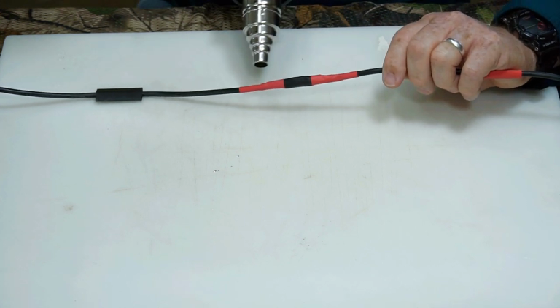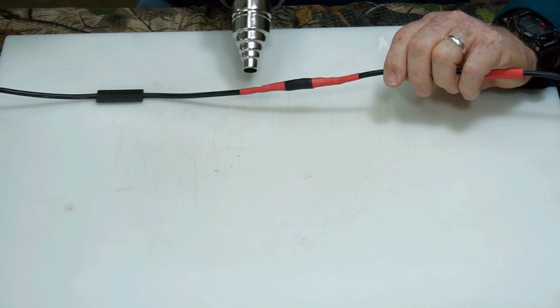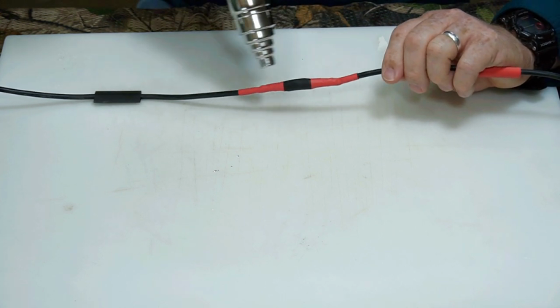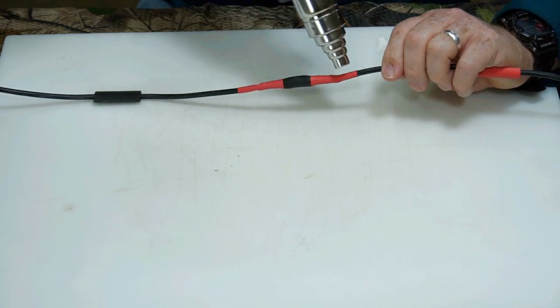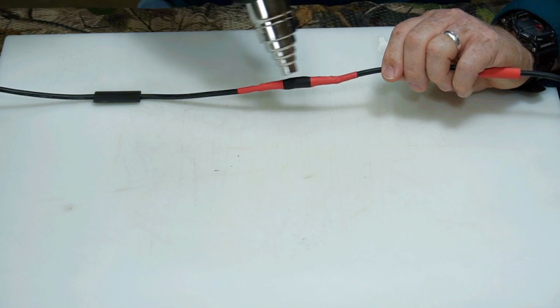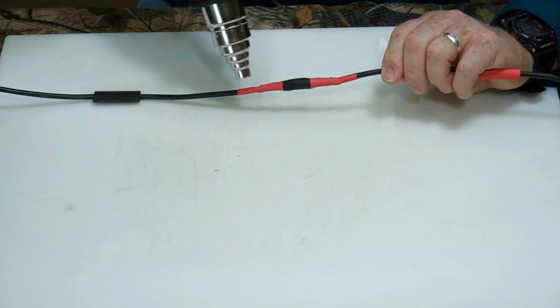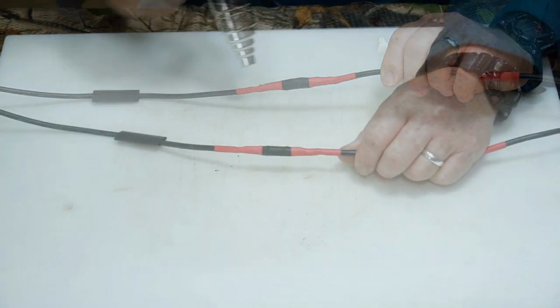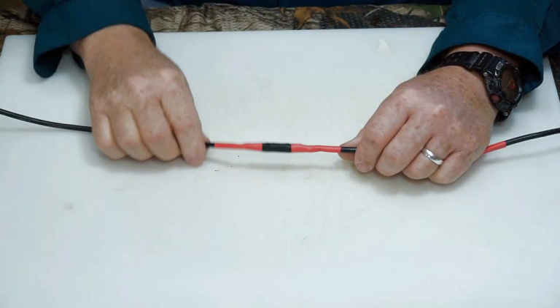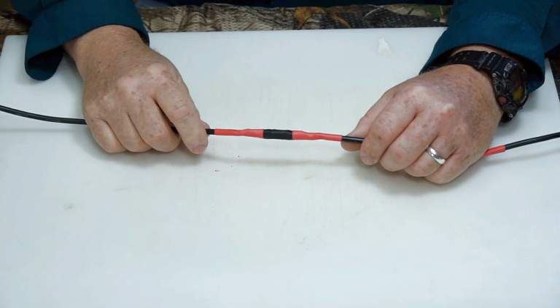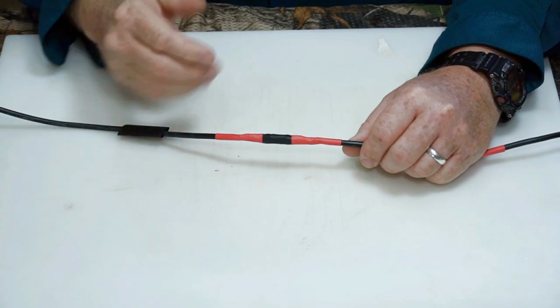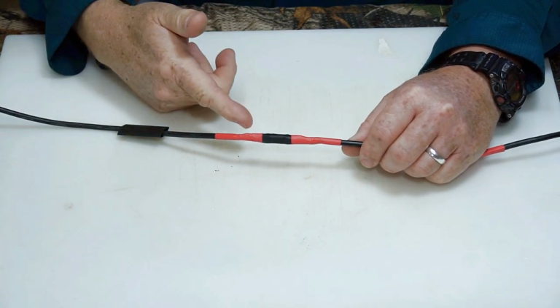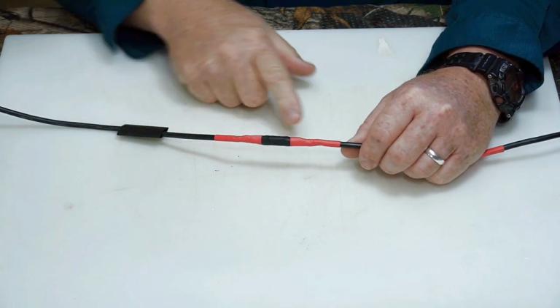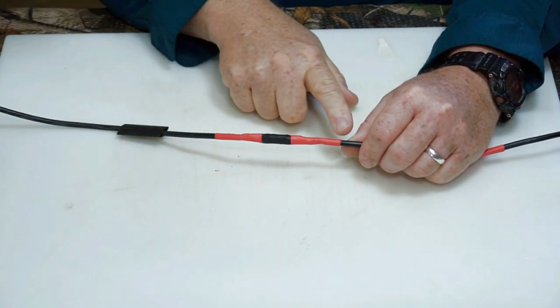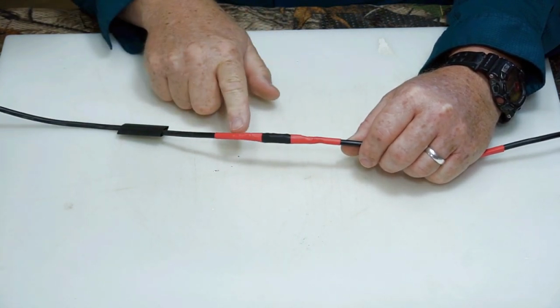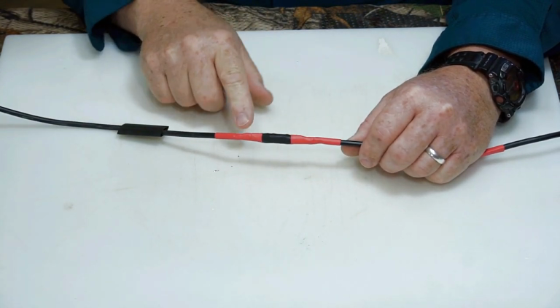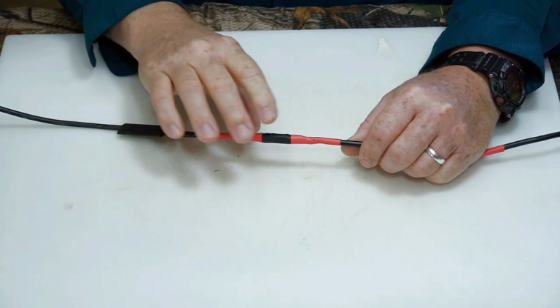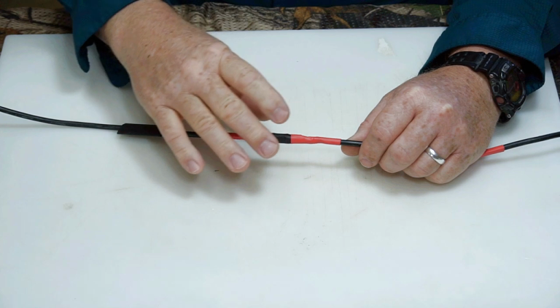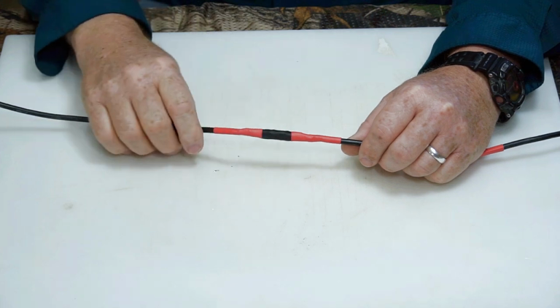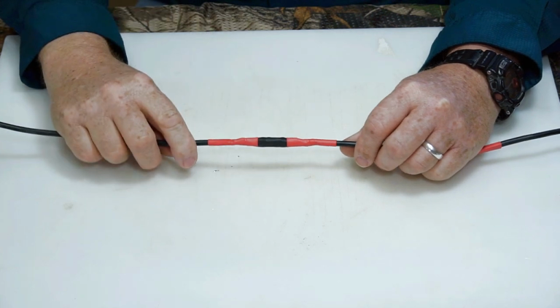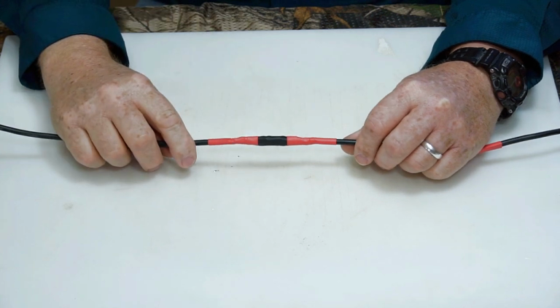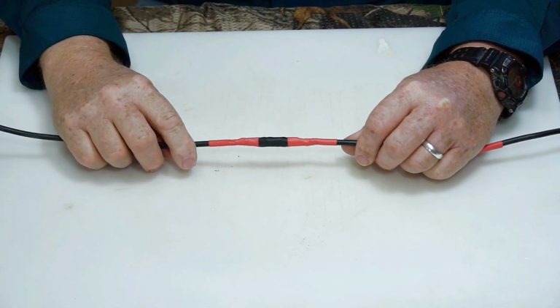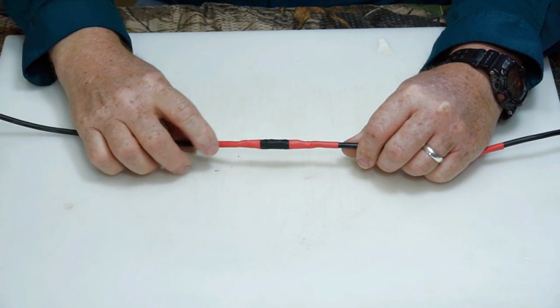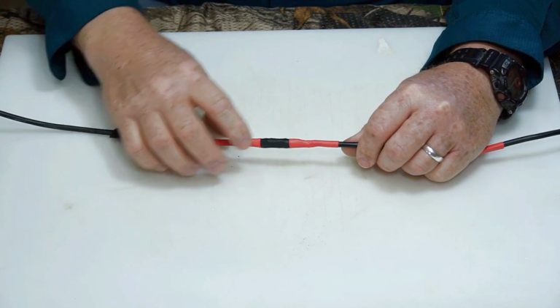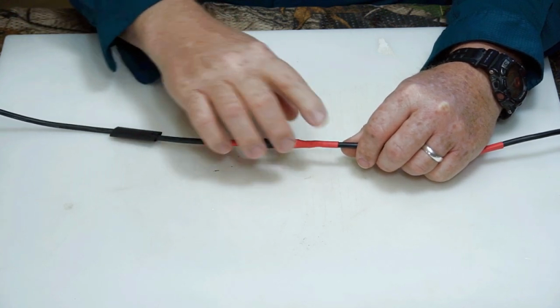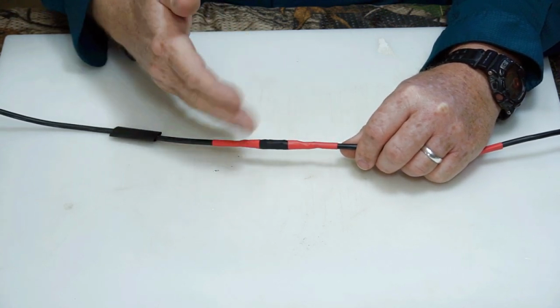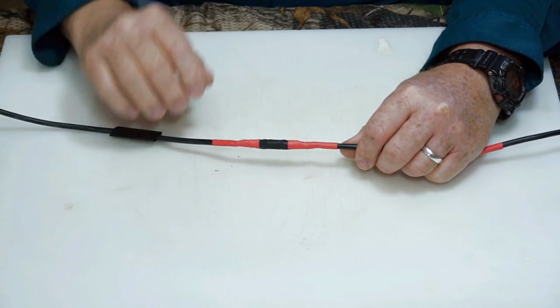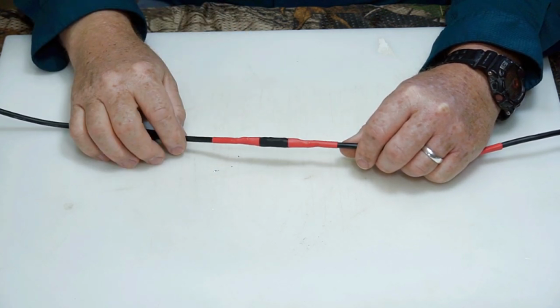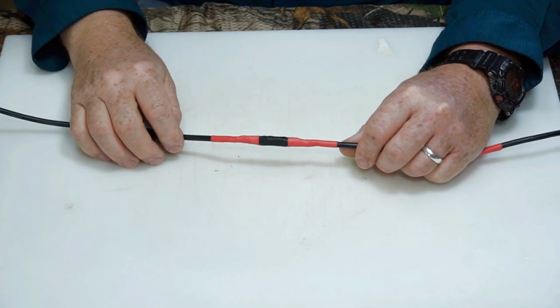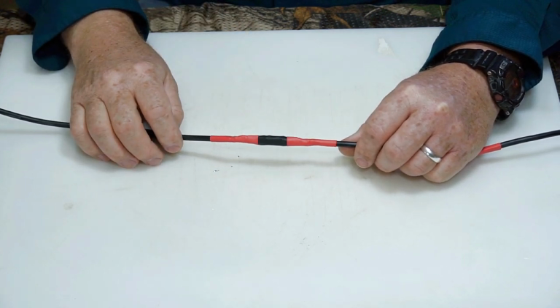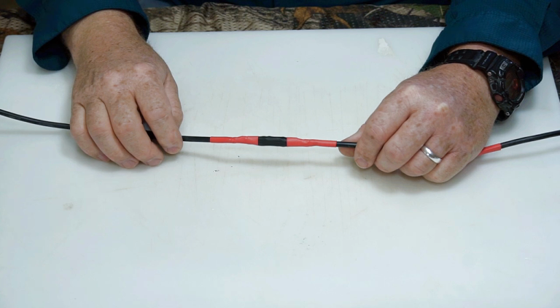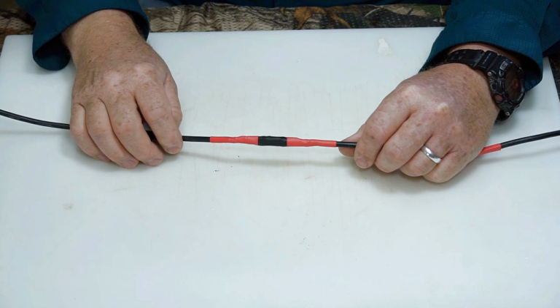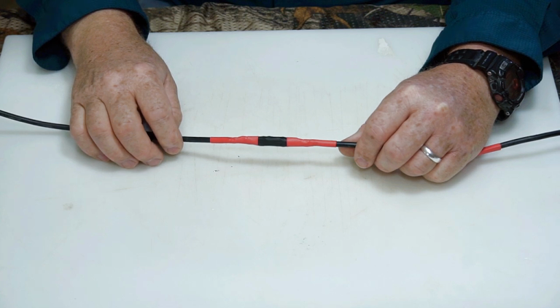That's creating a watertight seal. There we have it — completely repaired, totally shielded, everything looks pretty good: watertight, dusttight, airtight. We shouldn't have any problems with that.